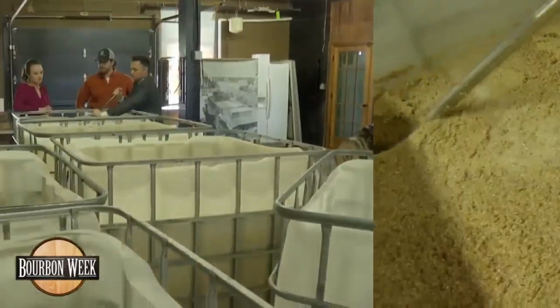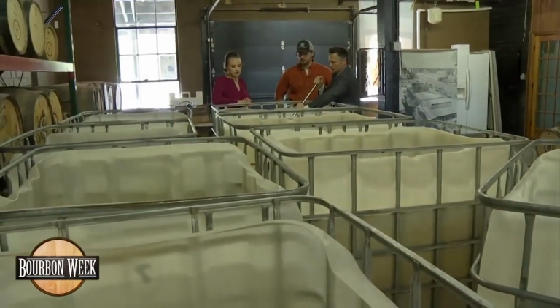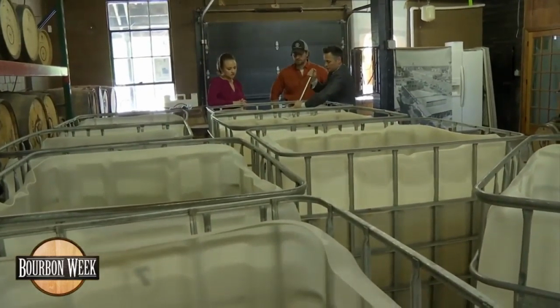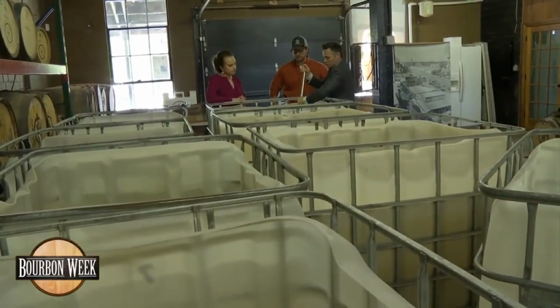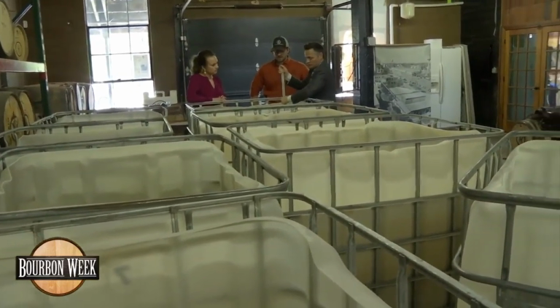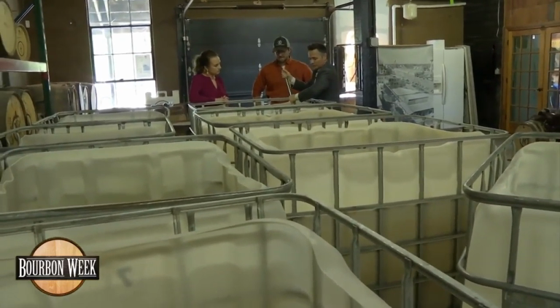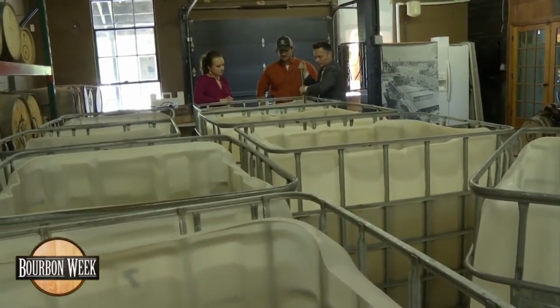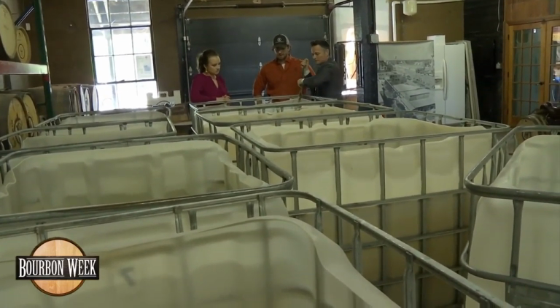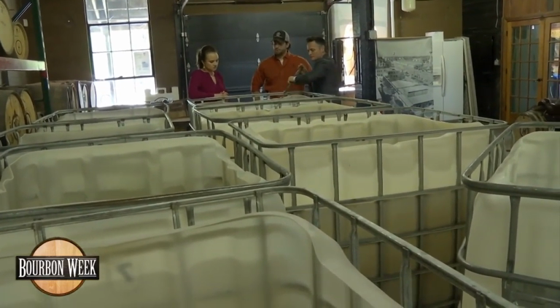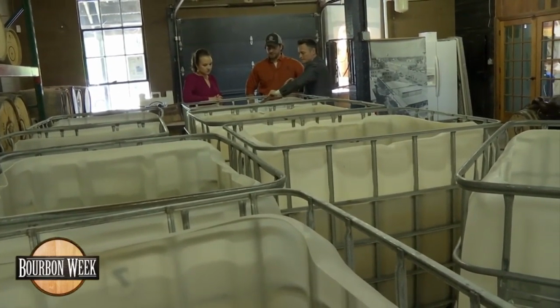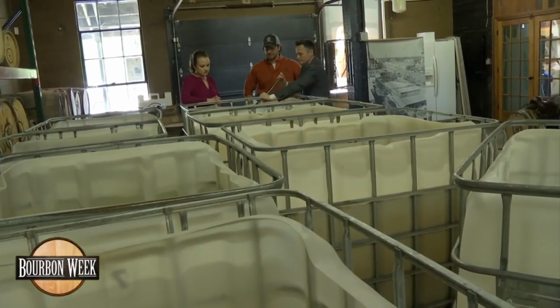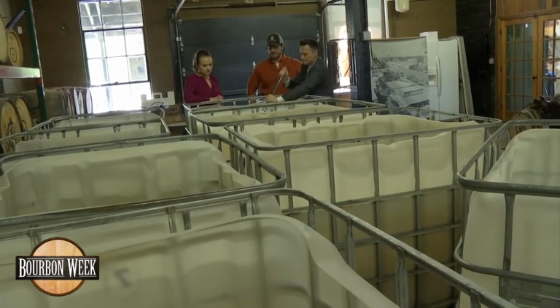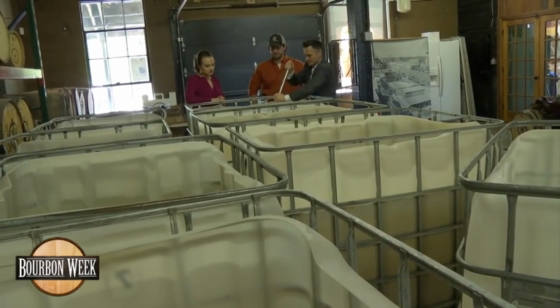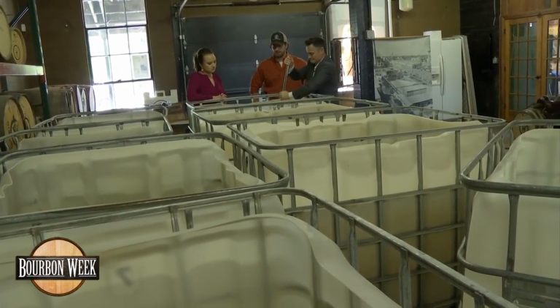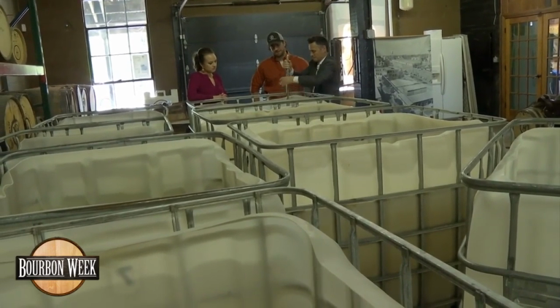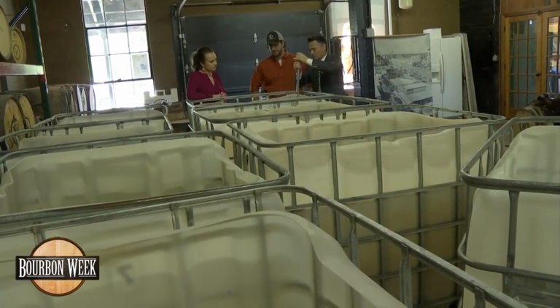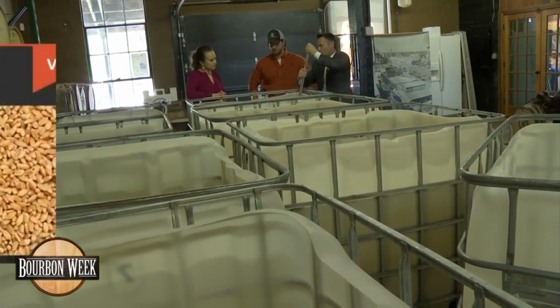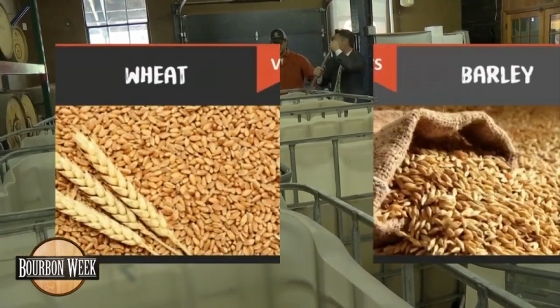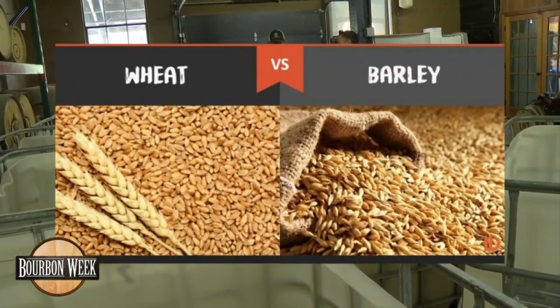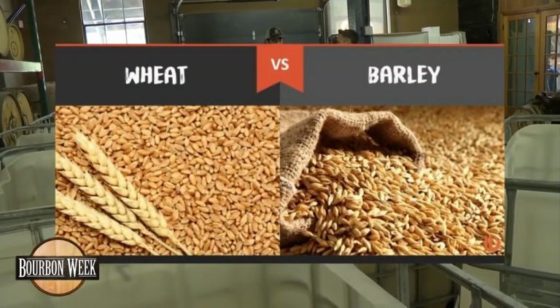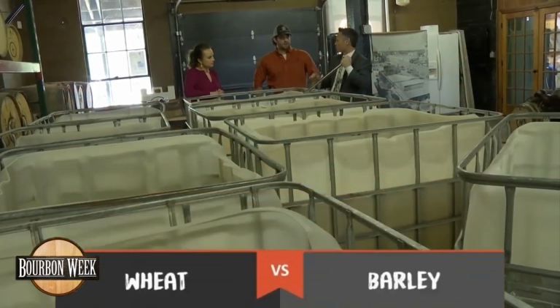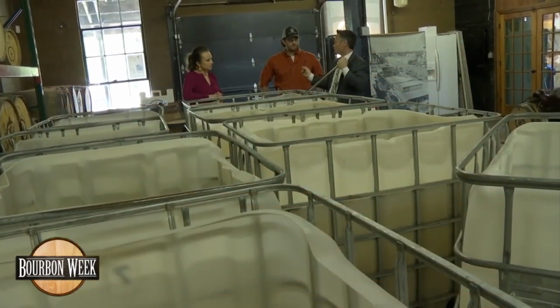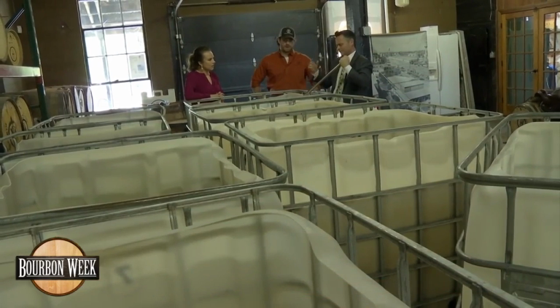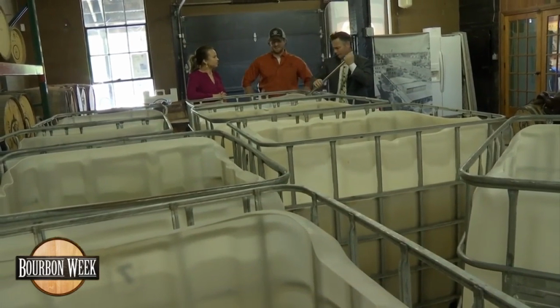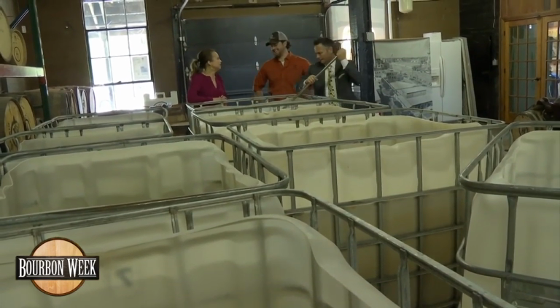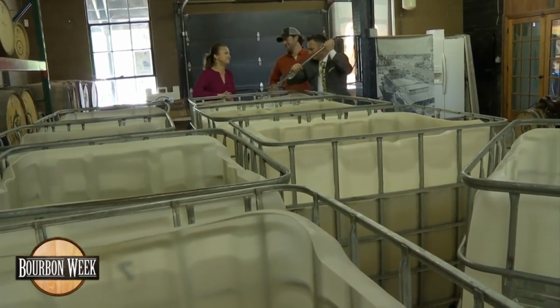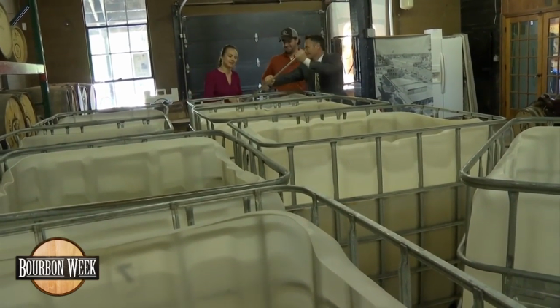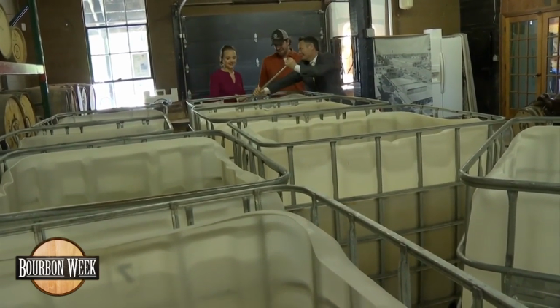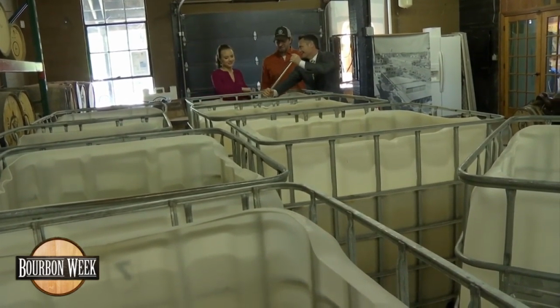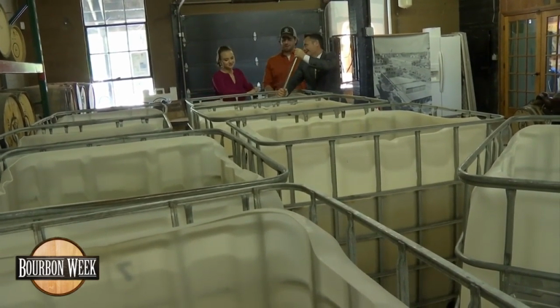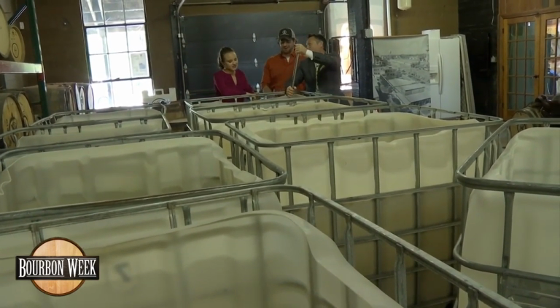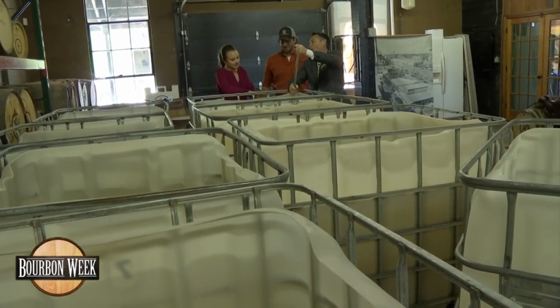So you don't take advantage of the huge wheat fields we have here? We take good advantage of the wheat fields. The barley's a little tougher to grow. Oh, barley's different than wheat — is what you think? I won't get you started on the barley.